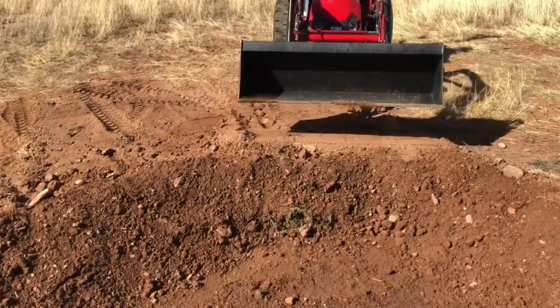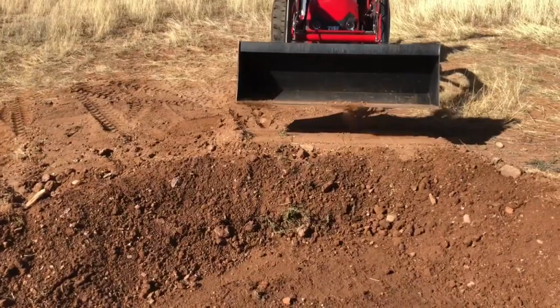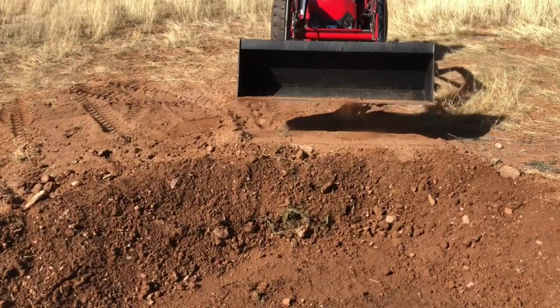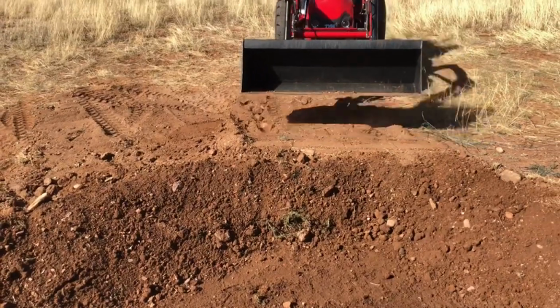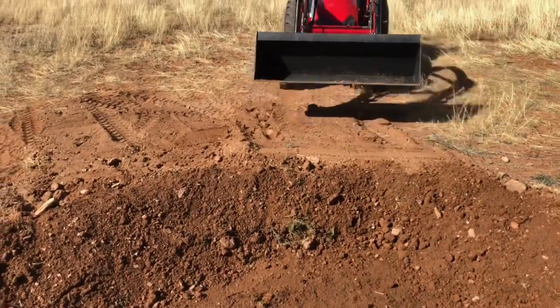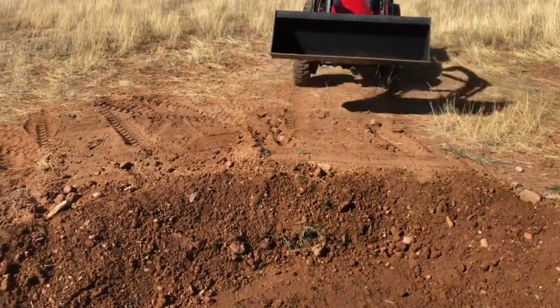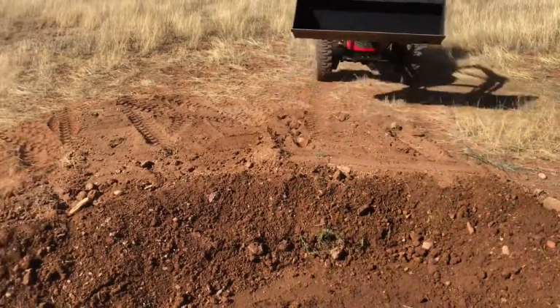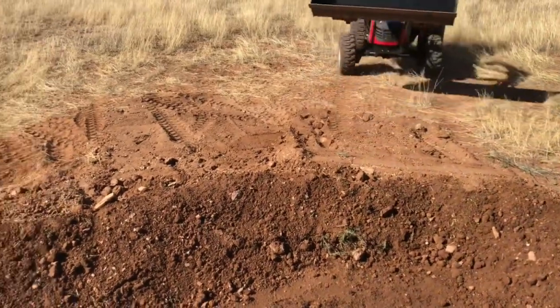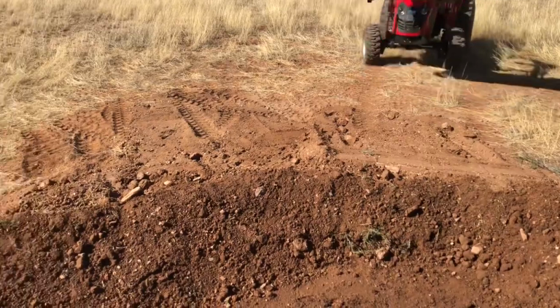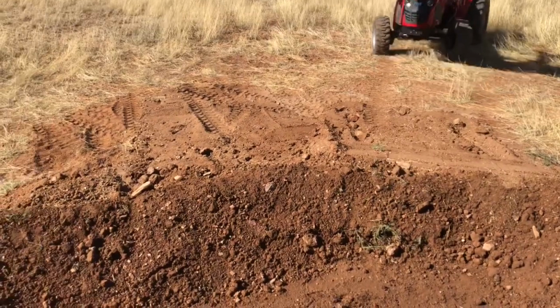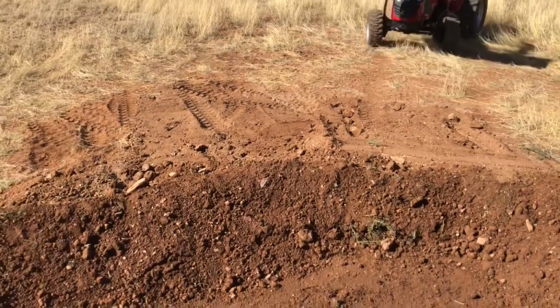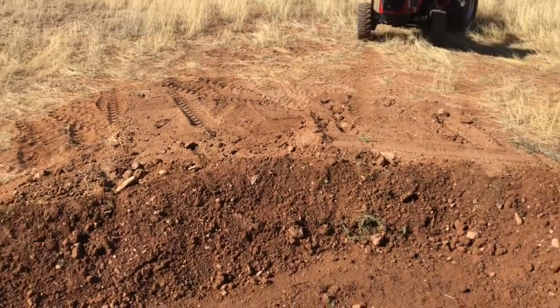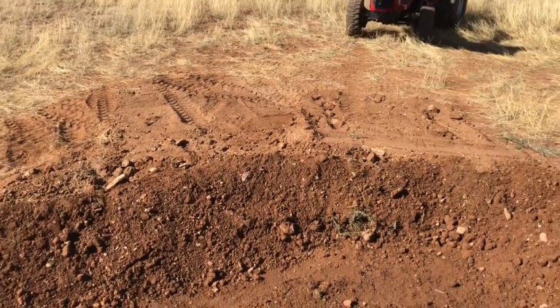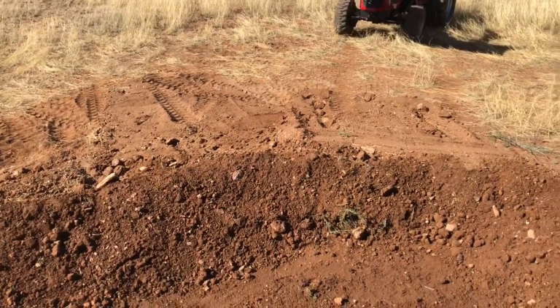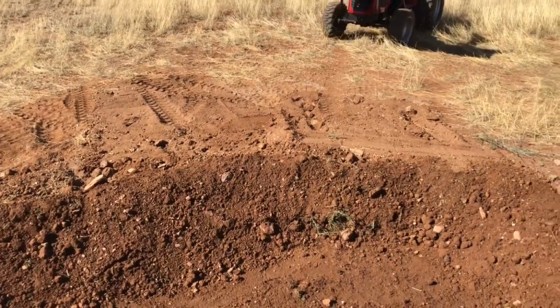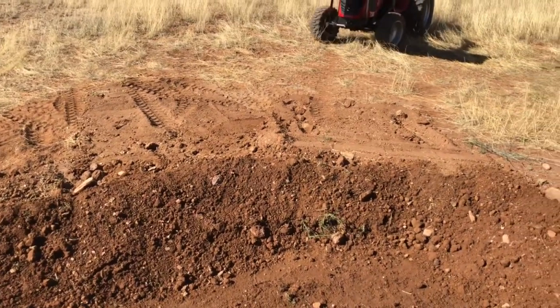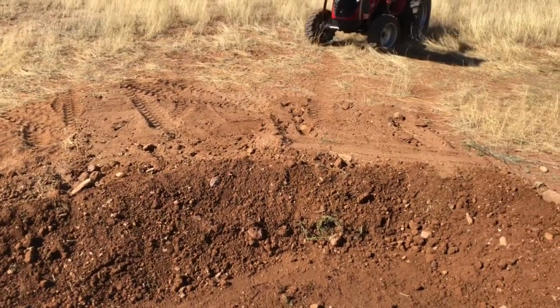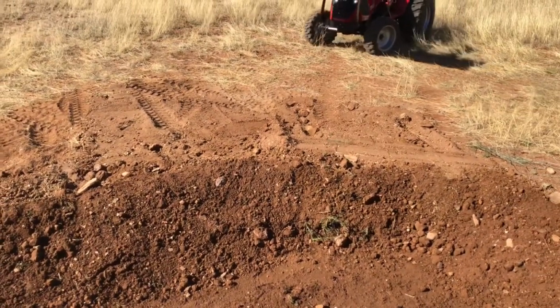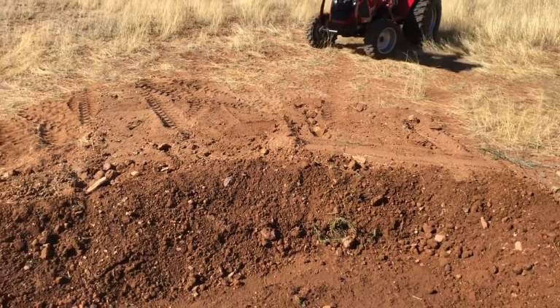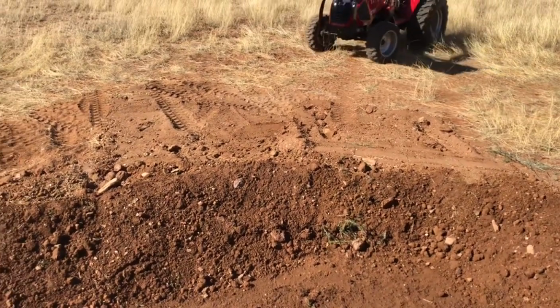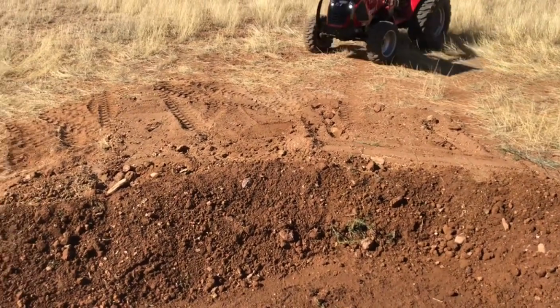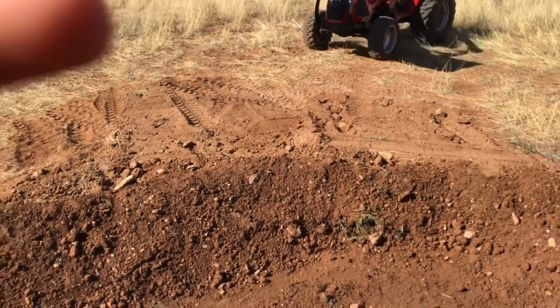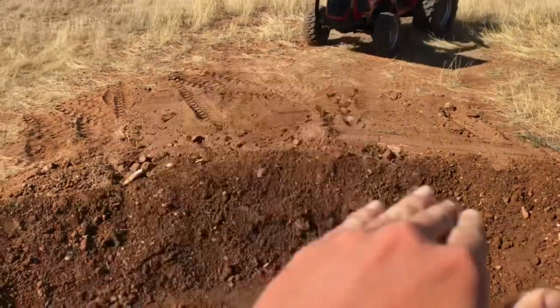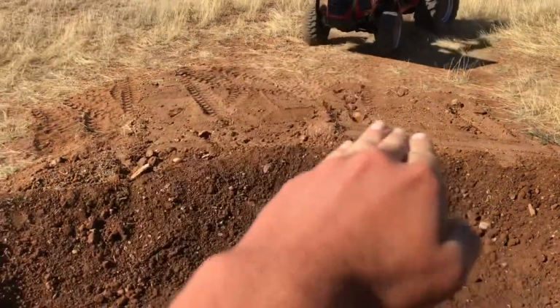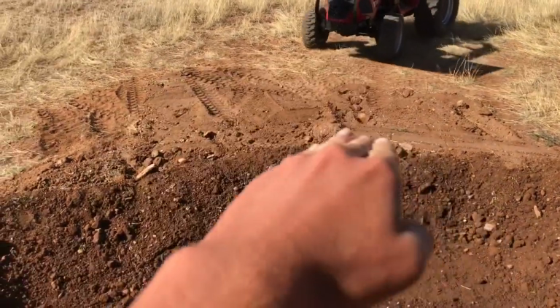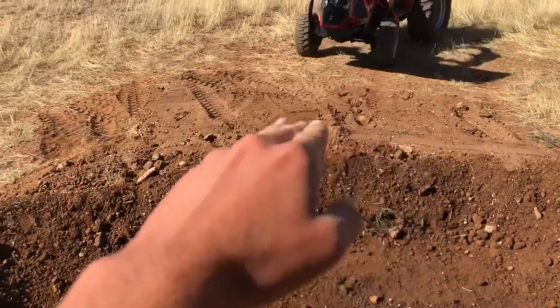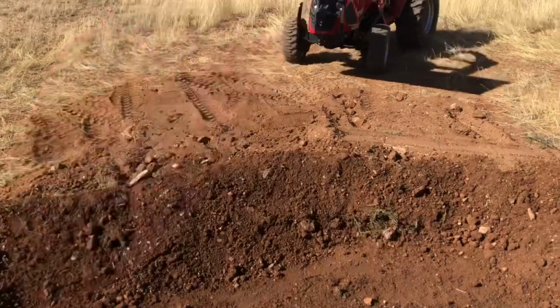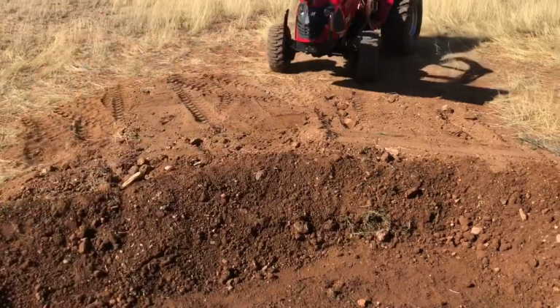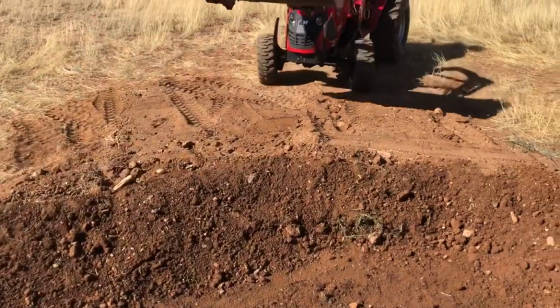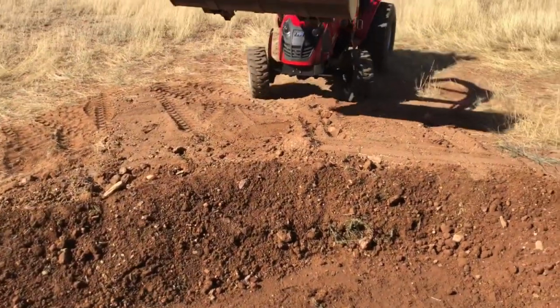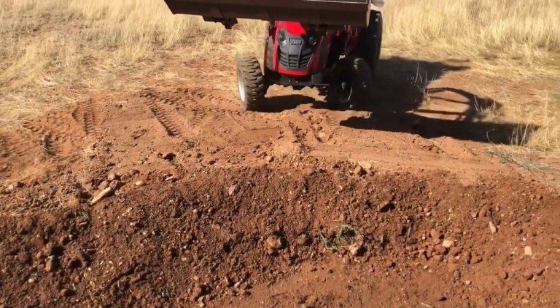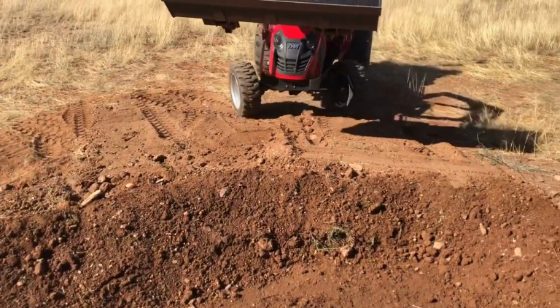Now that we've got the sides up, we're just going to build up the dam on the side so it doesn't cave out or bust the wall. We're going to taper it out — that's what Dylan's doing right now.